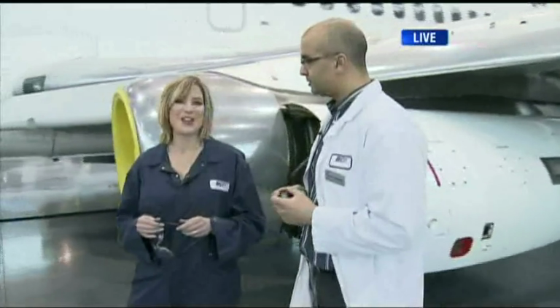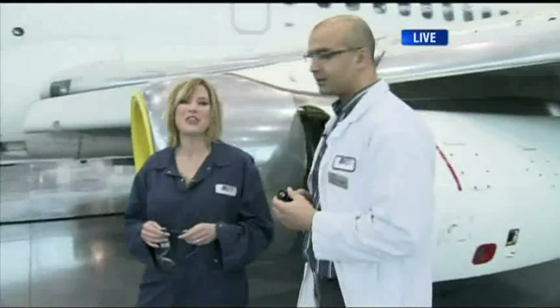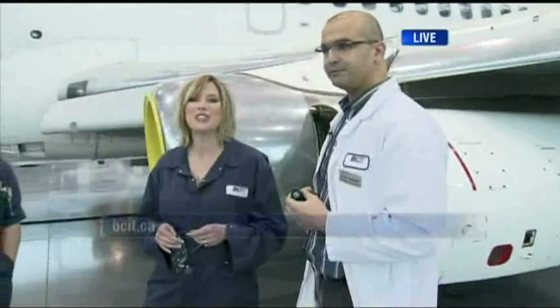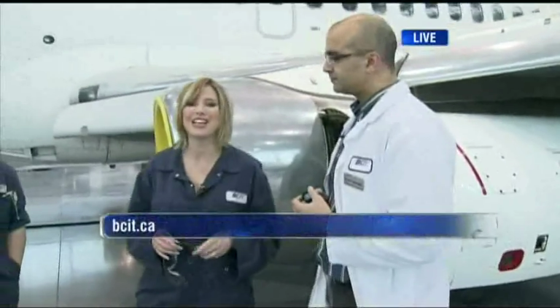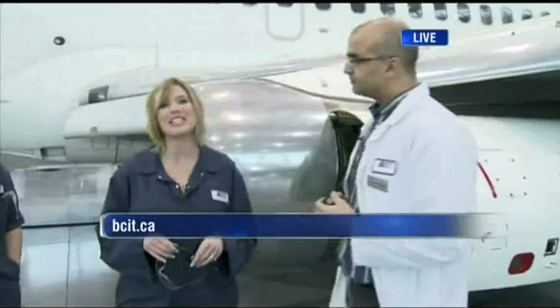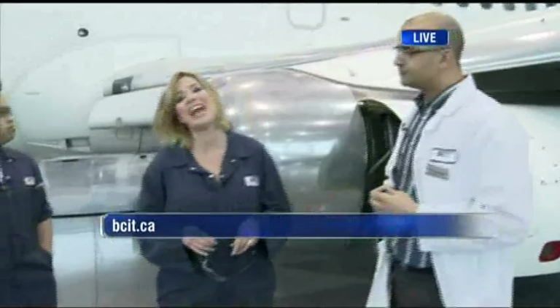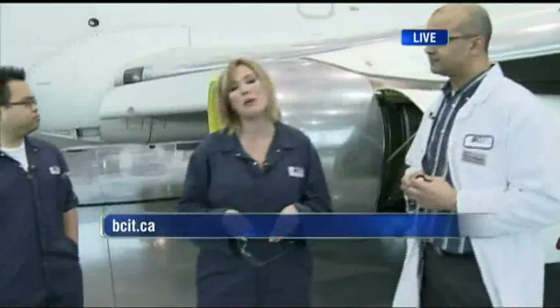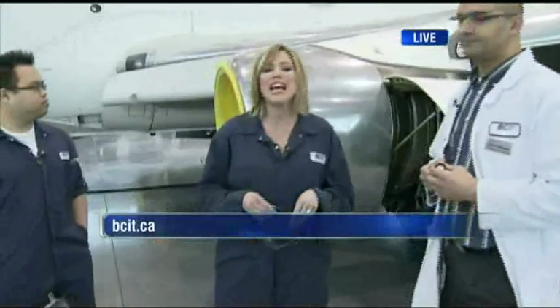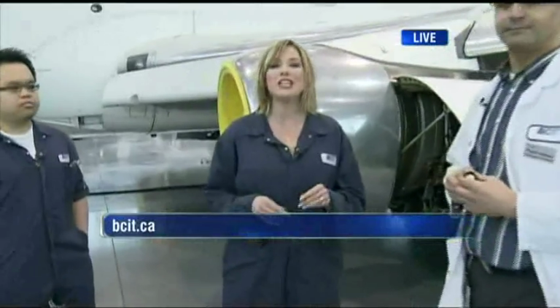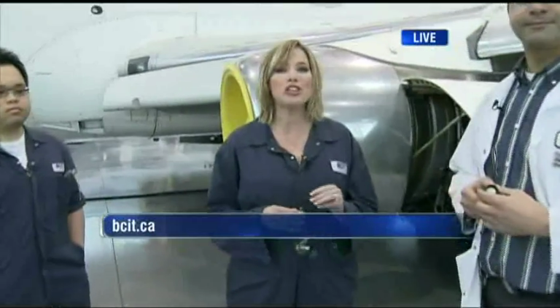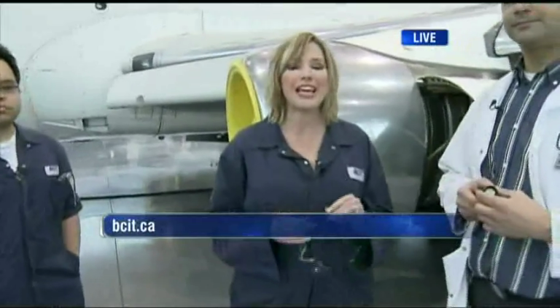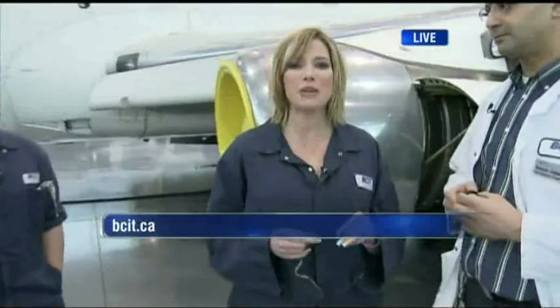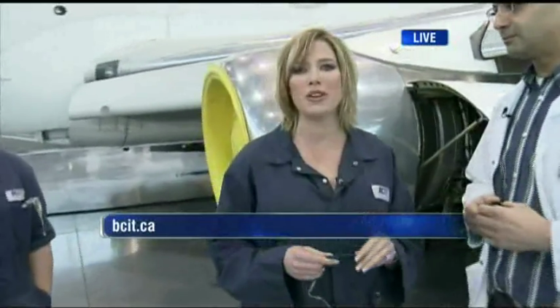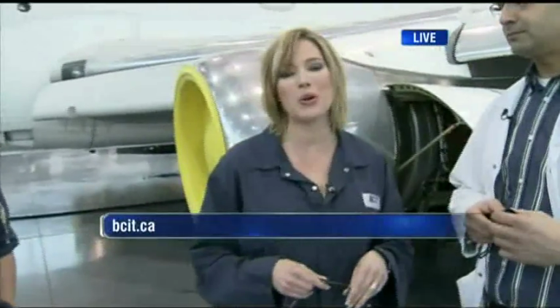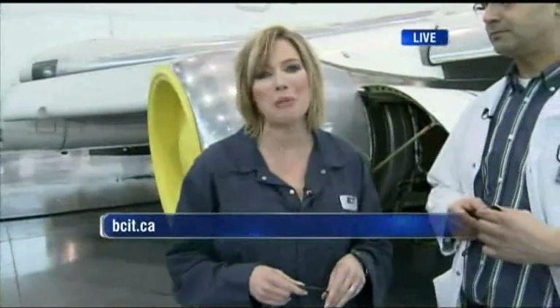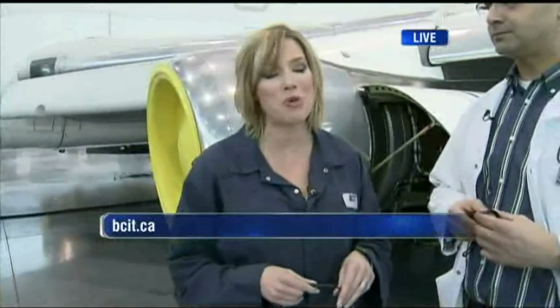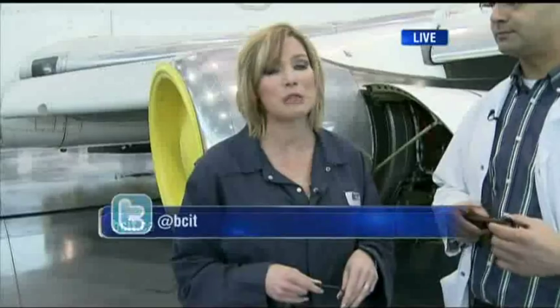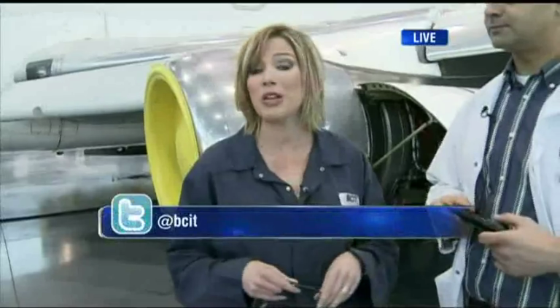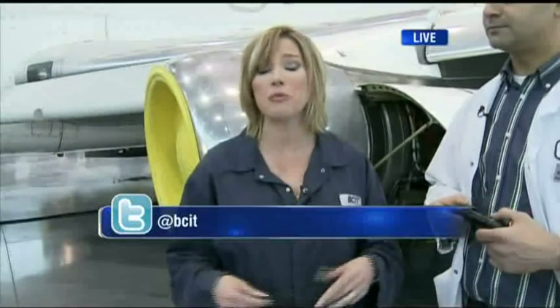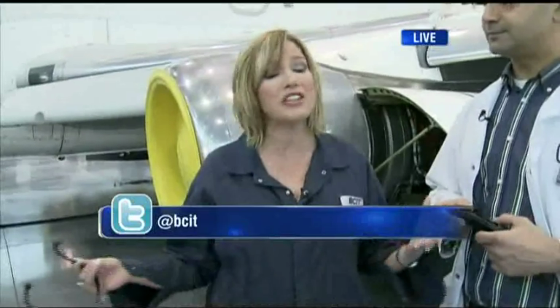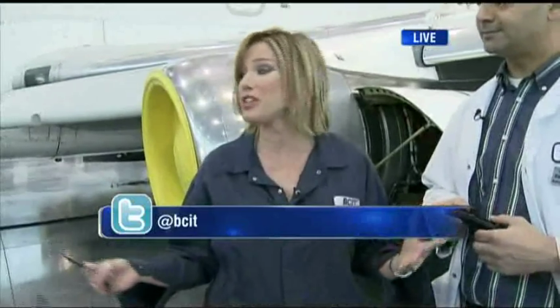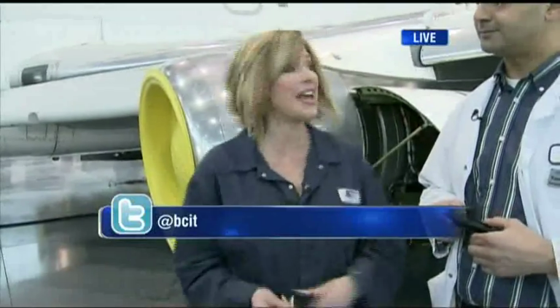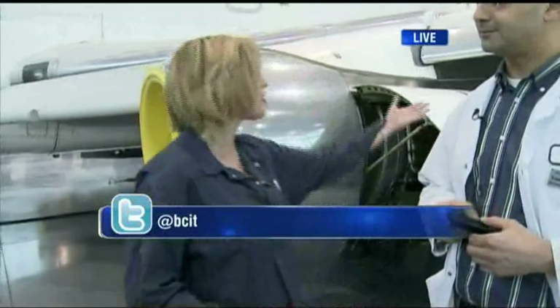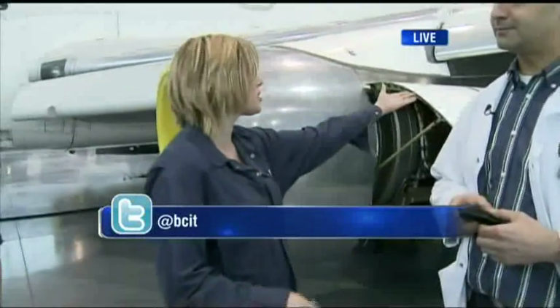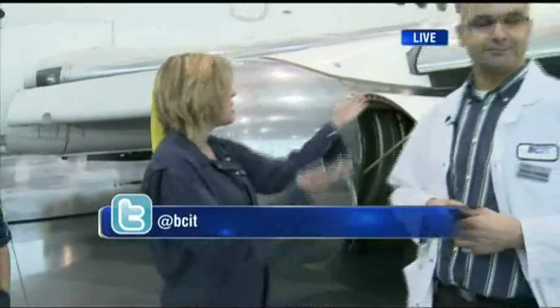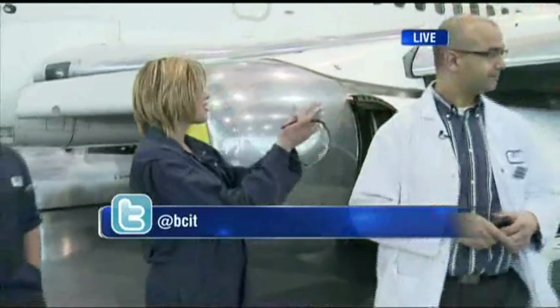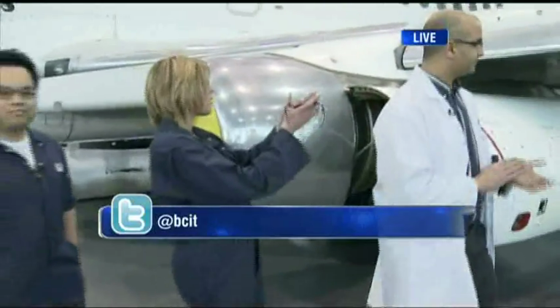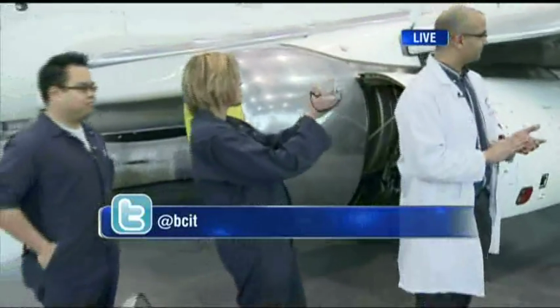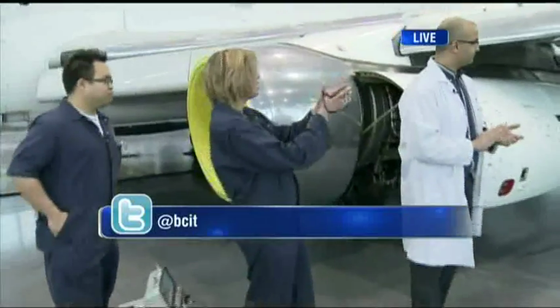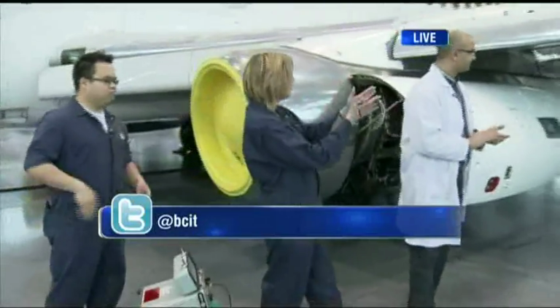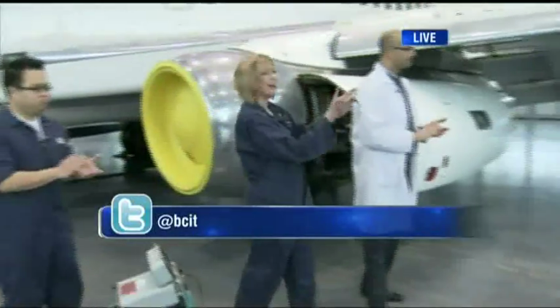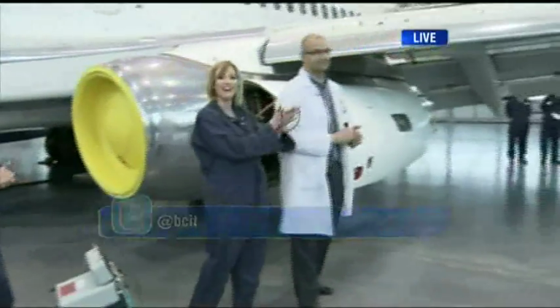If you're interested in the BCIT Aerospace Technology Campus, you can go to their website for more details. Jody and Riaz, real education this morning — thanks to all the students who made their way out here today.